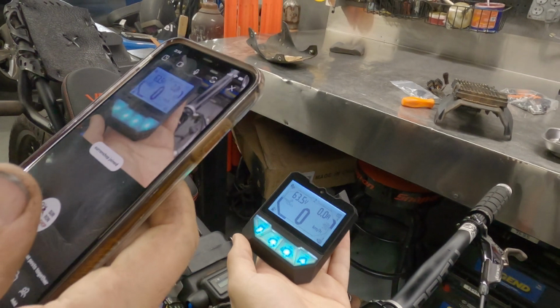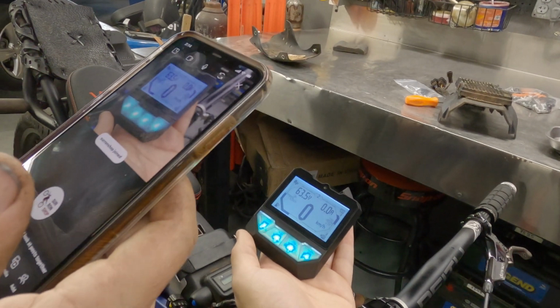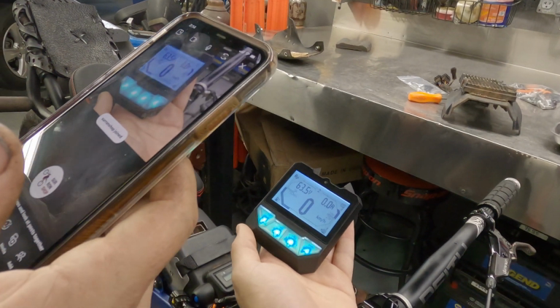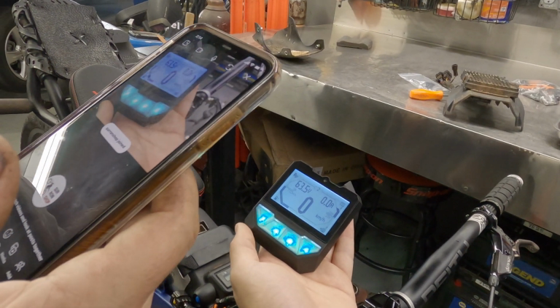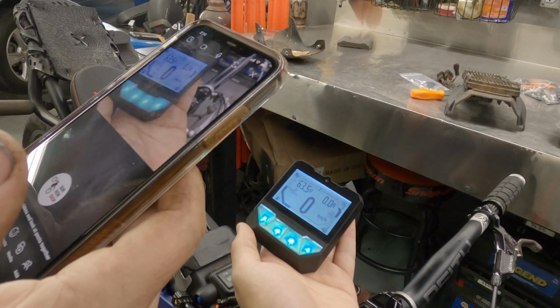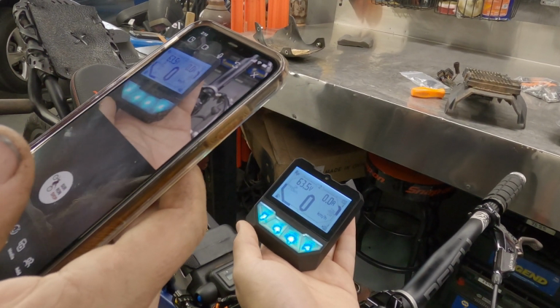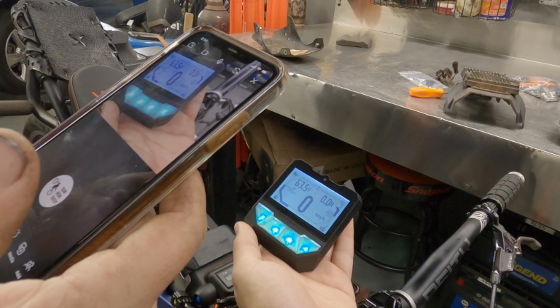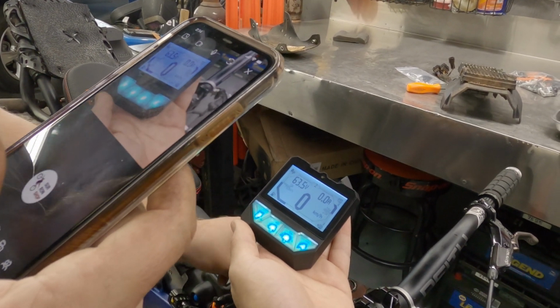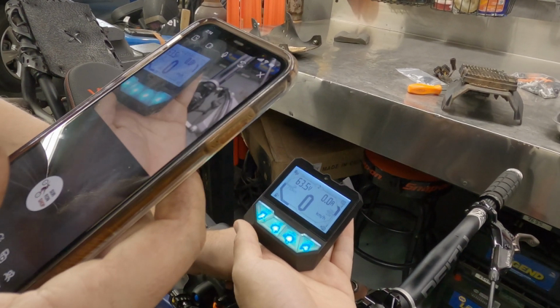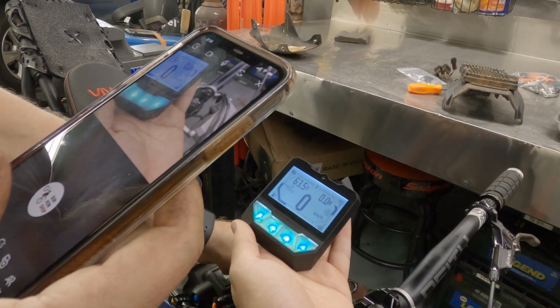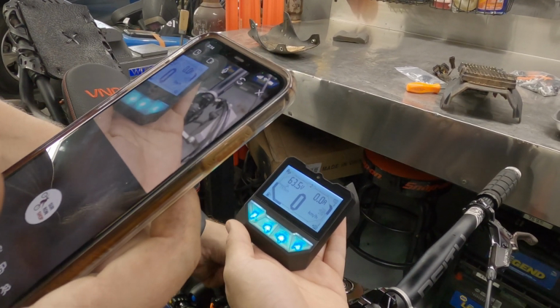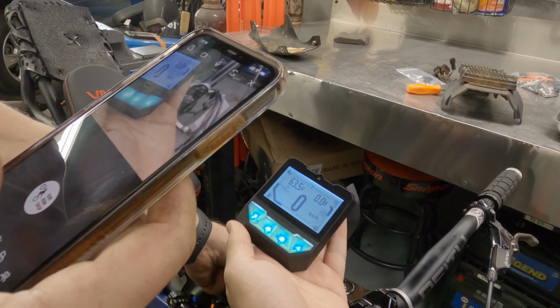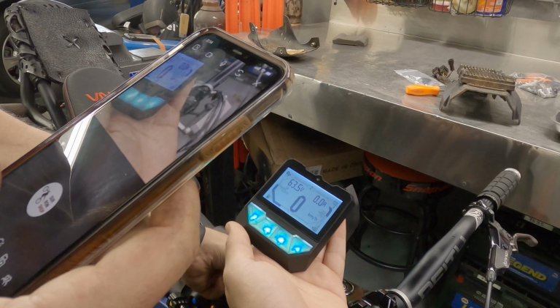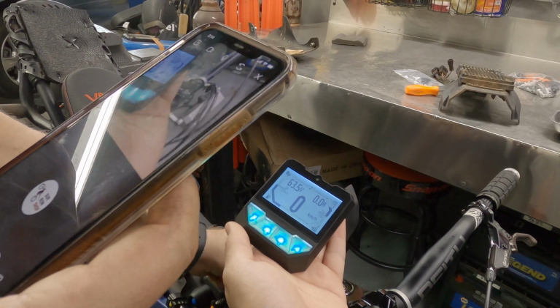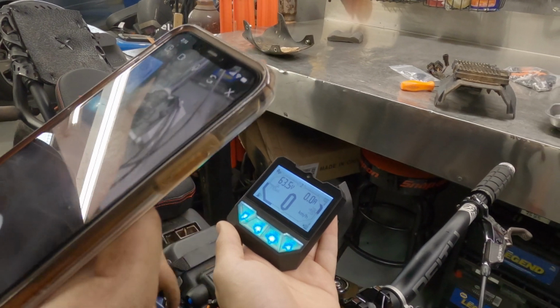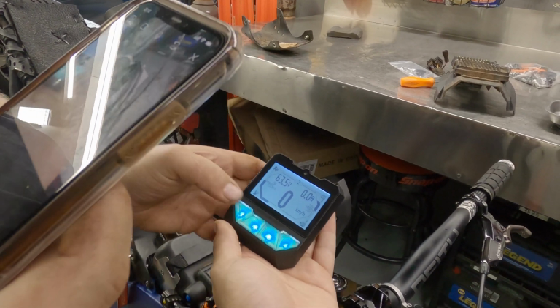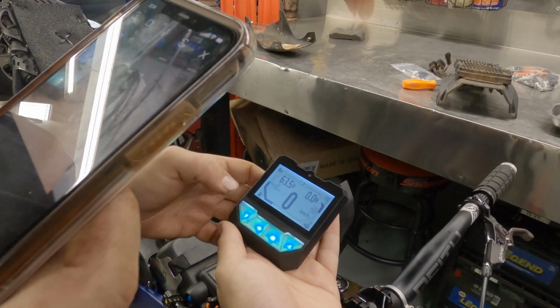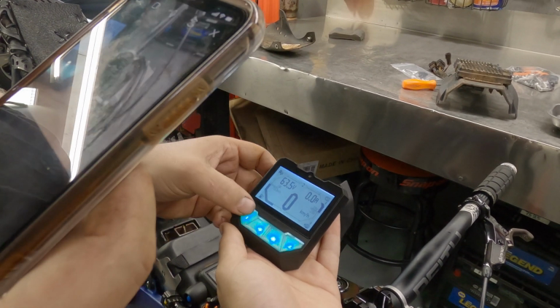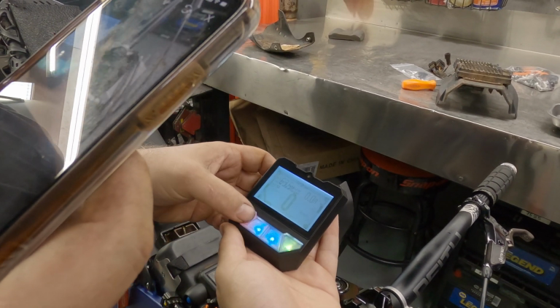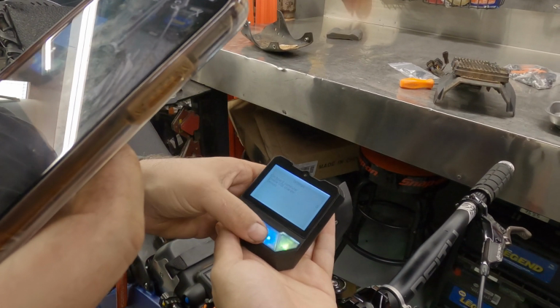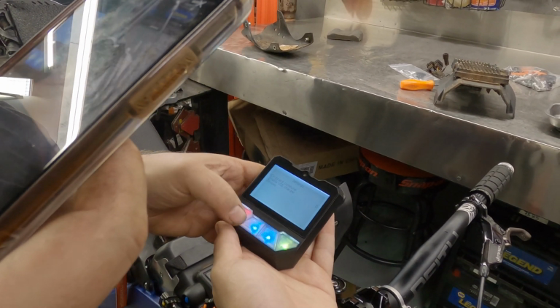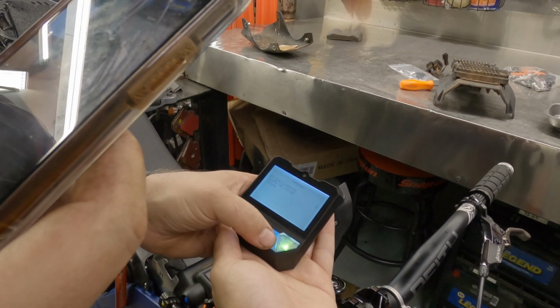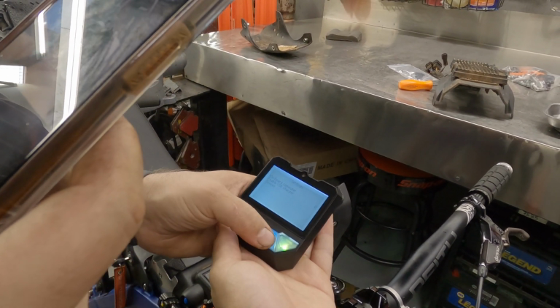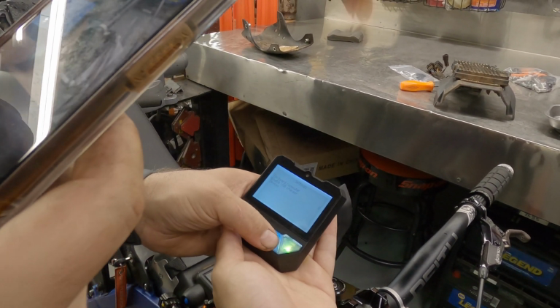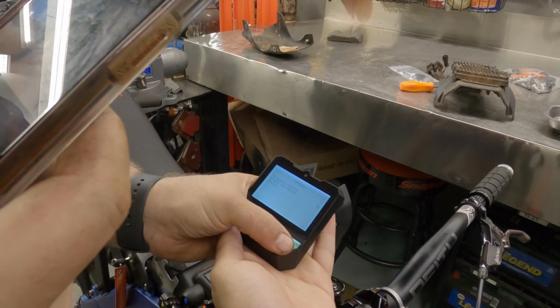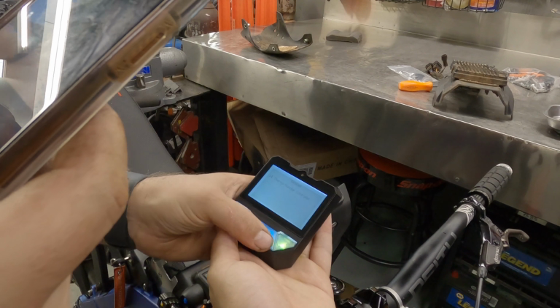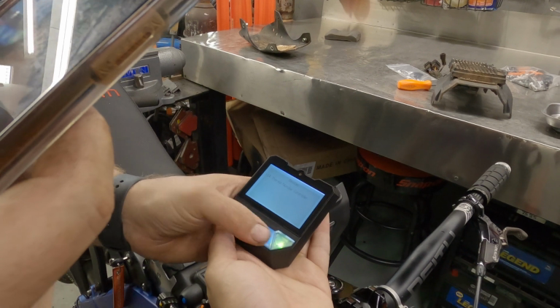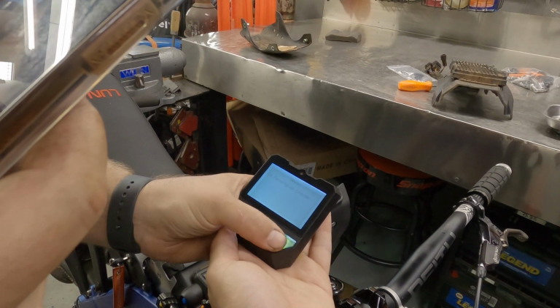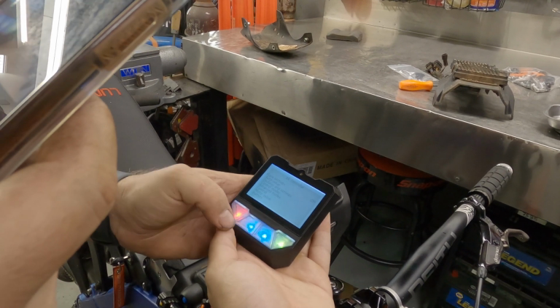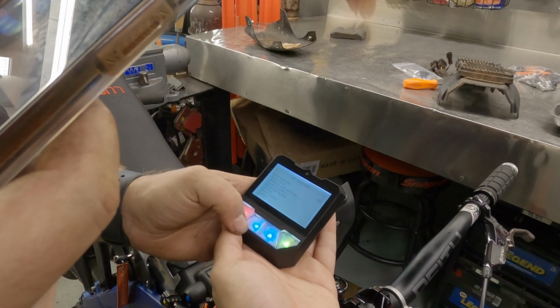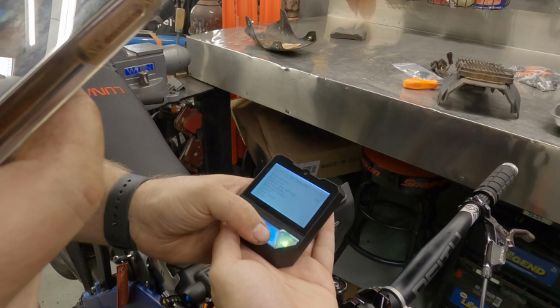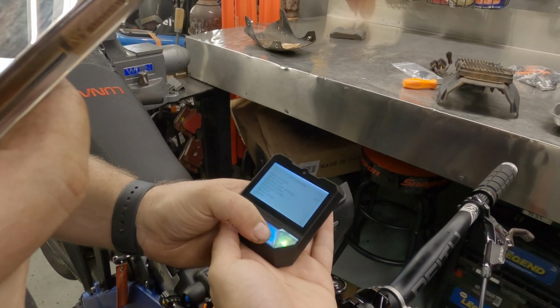Hey Dan. Sorry about that. I got it connected now. Then let's go to the settings again. Okay, press the left button. And then go to devices, thermal nuclear, auto setup.